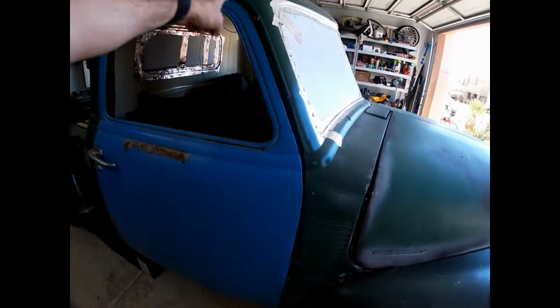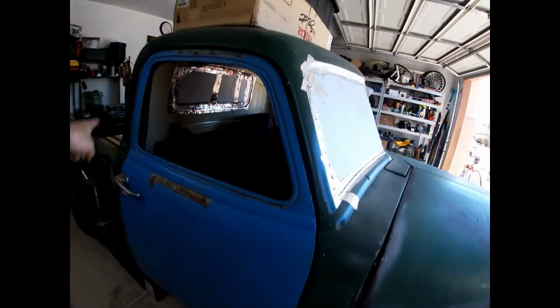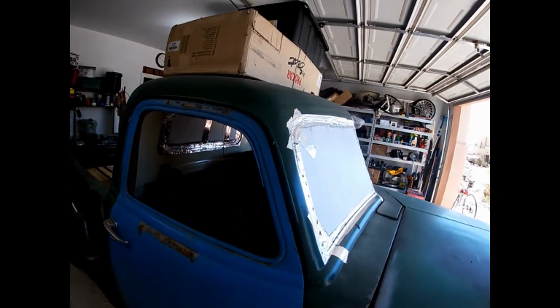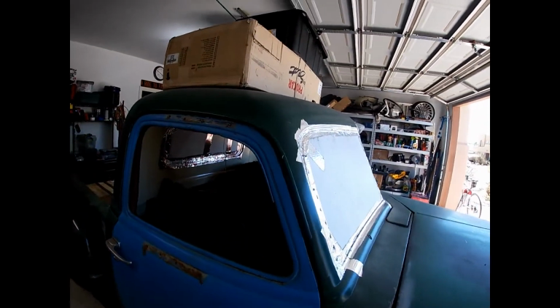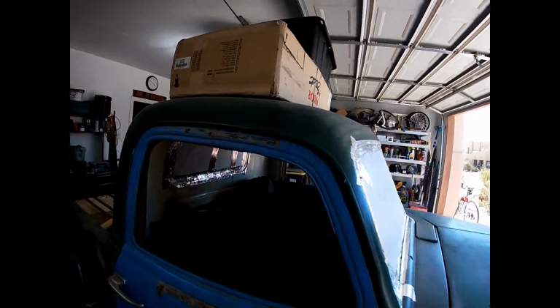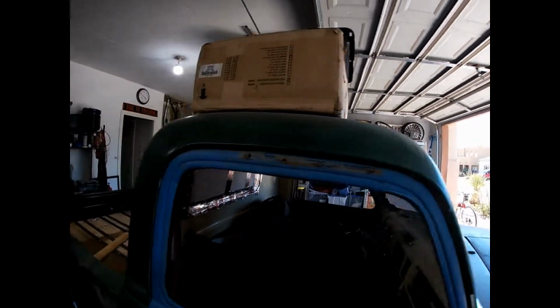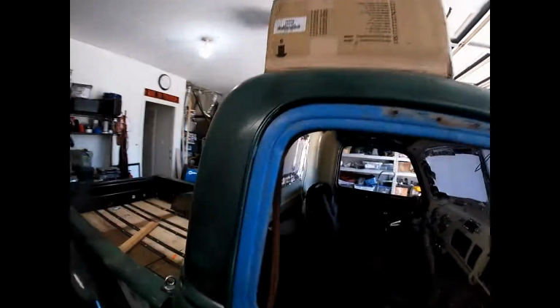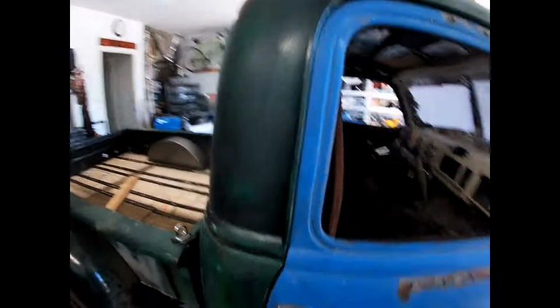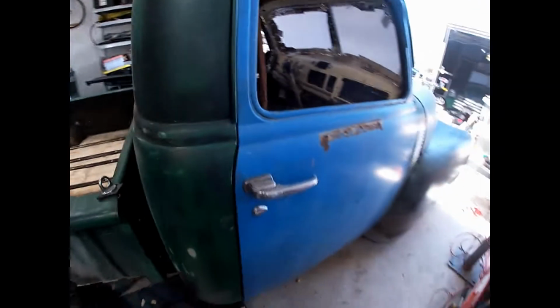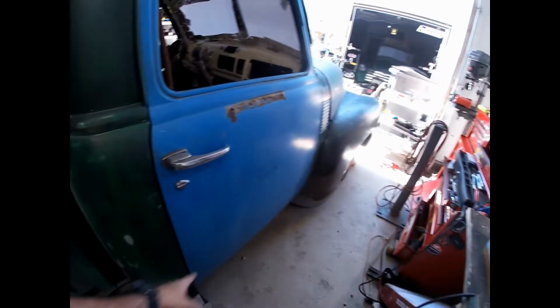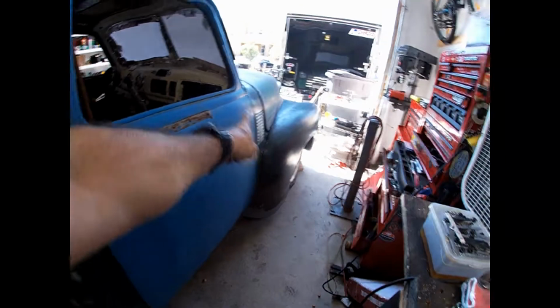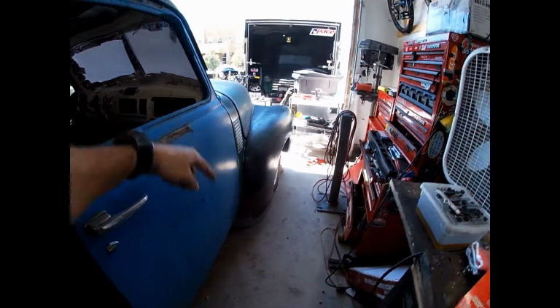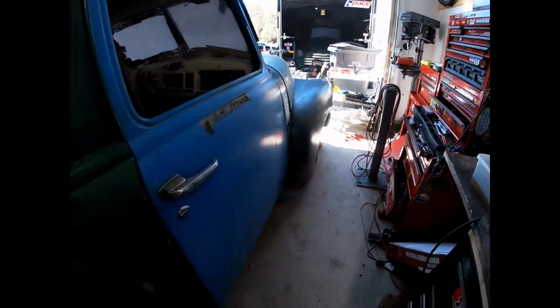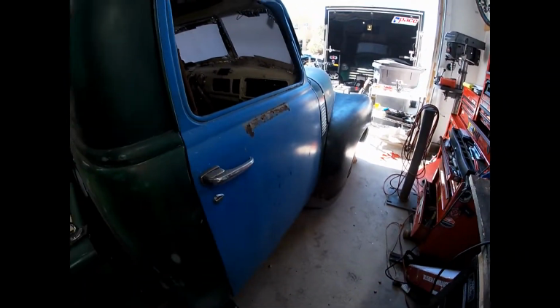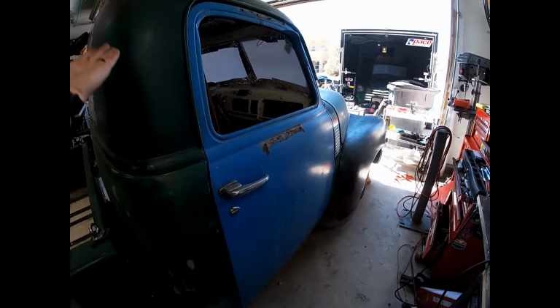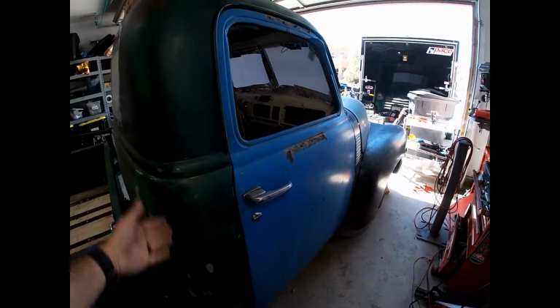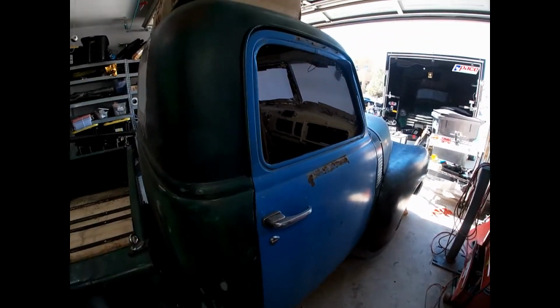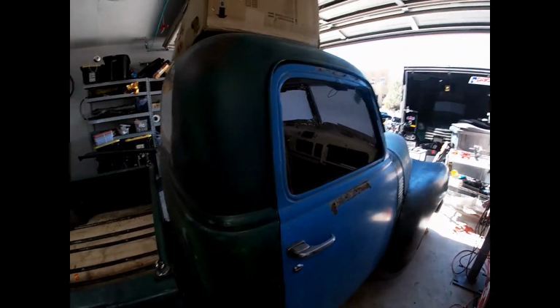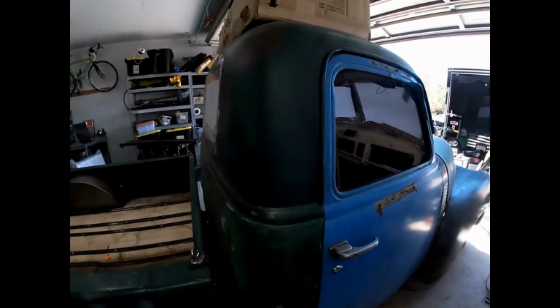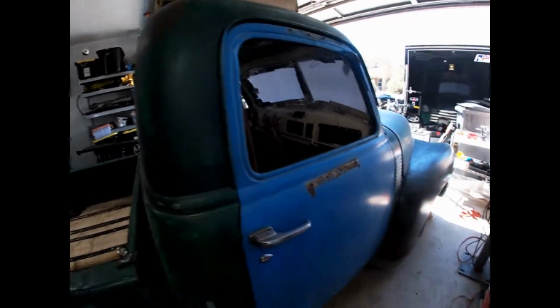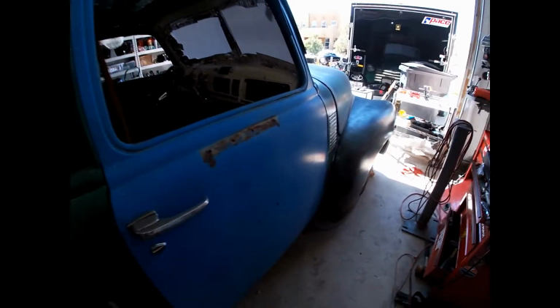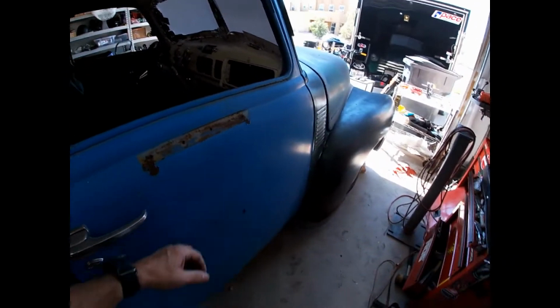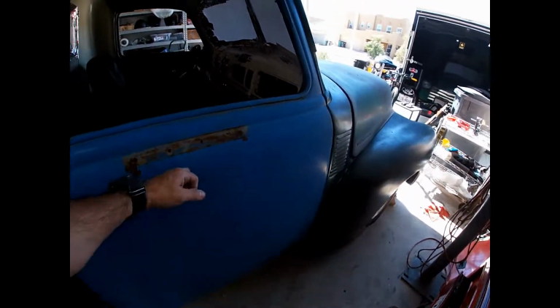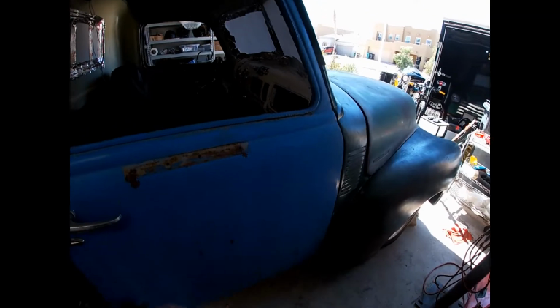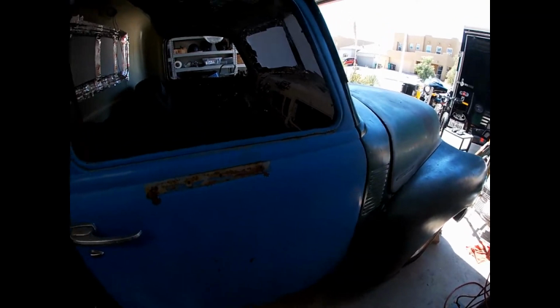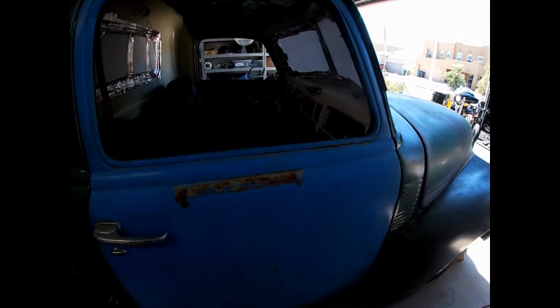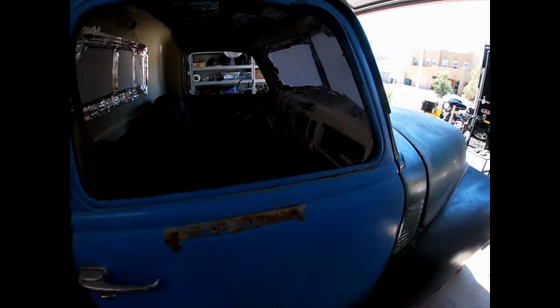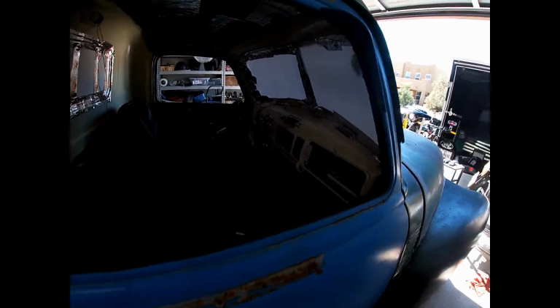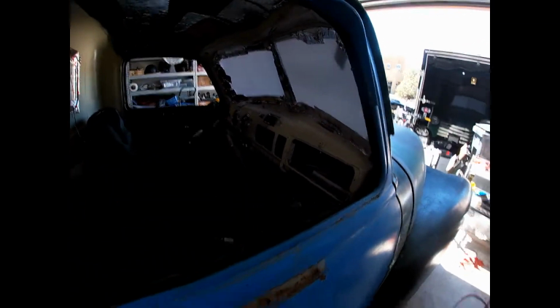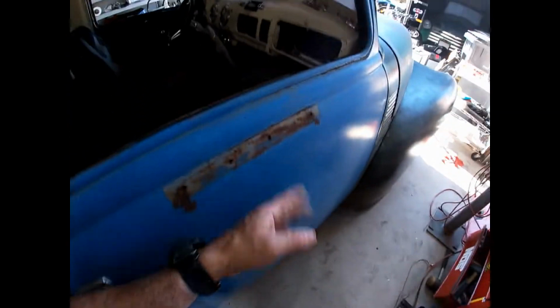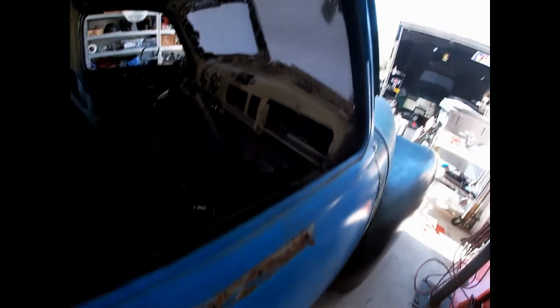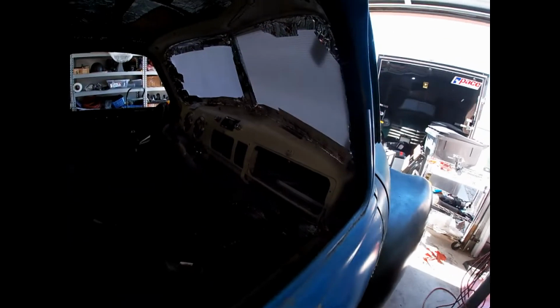Can't get the hood lined up, and I can't get the doors right. I've shimmed and shimmed and shimmed trying to get these doors. They're not the original doors to the cab — they're 51 doors and this is a 49 cab, or 52 doors.